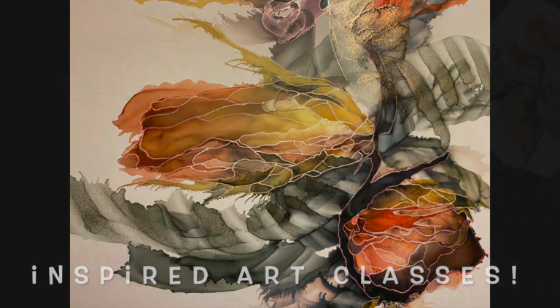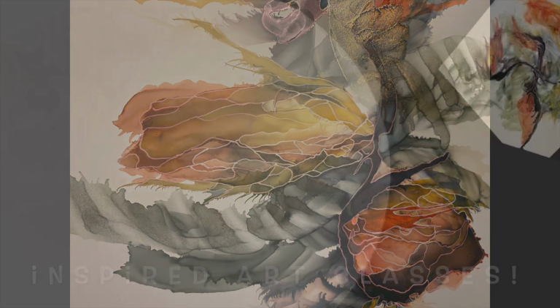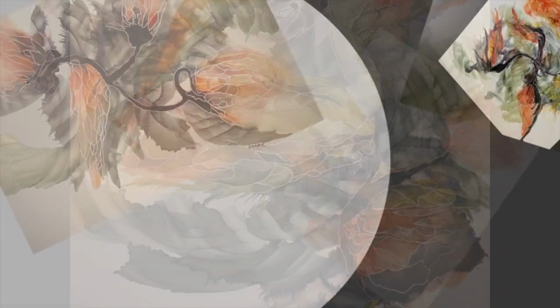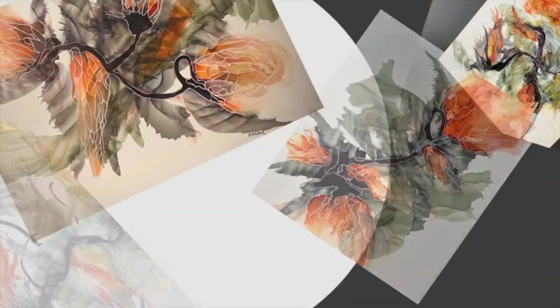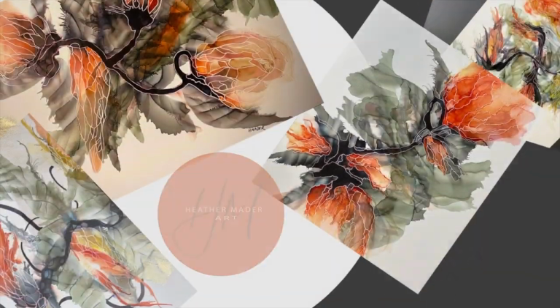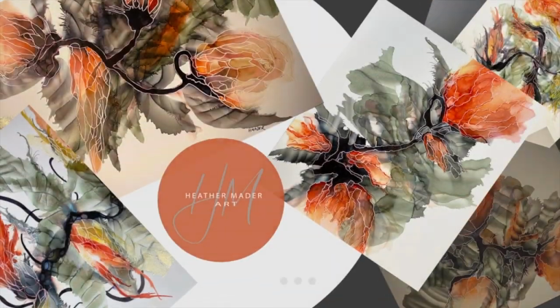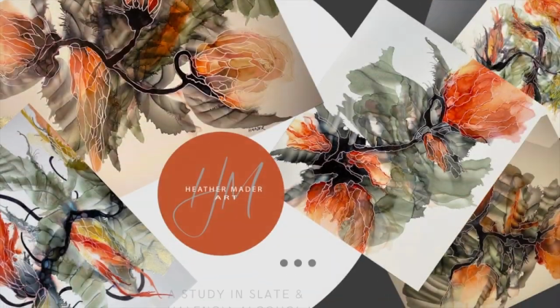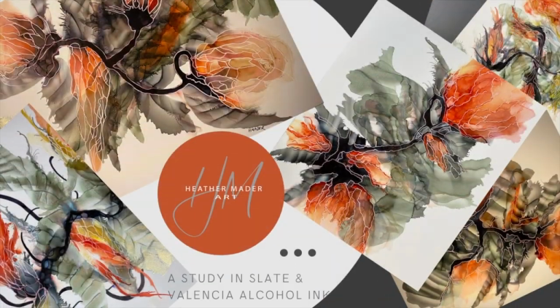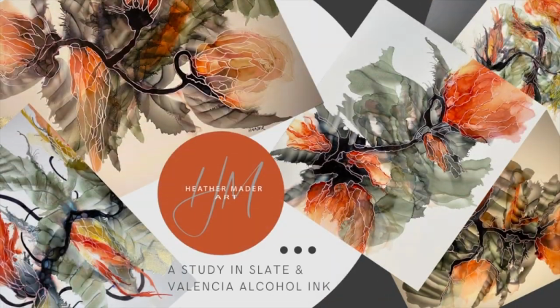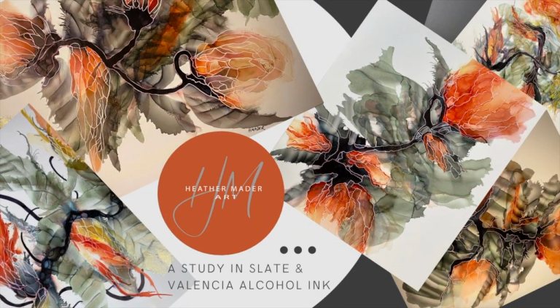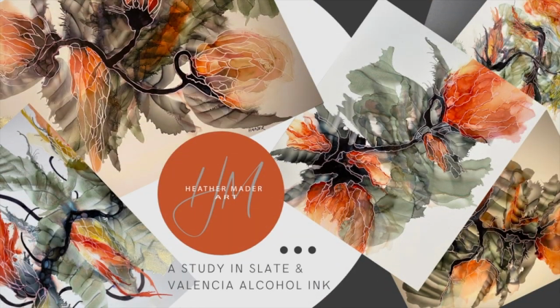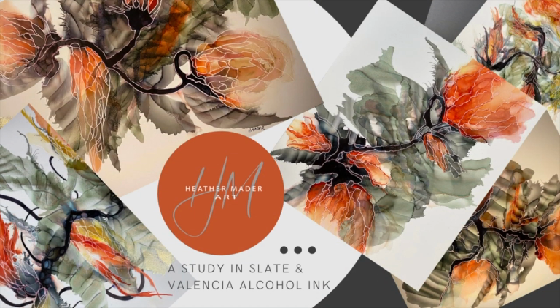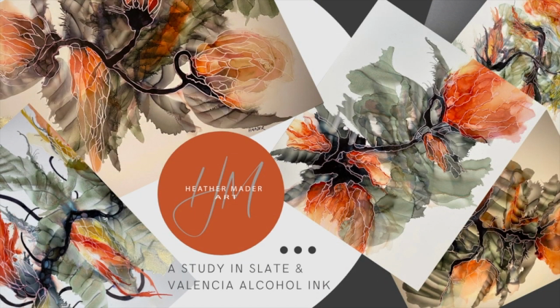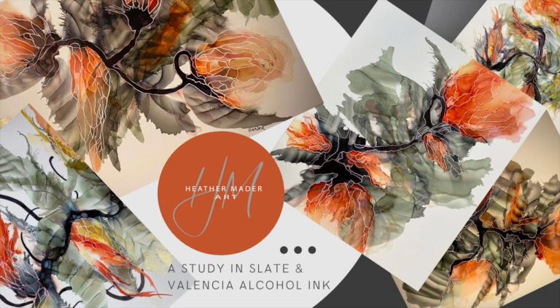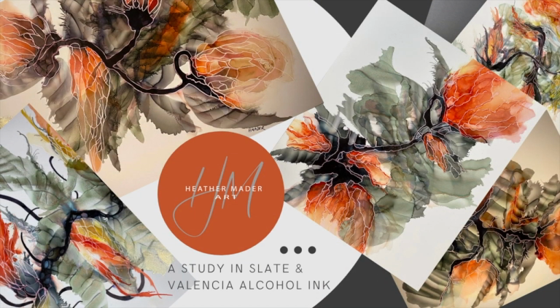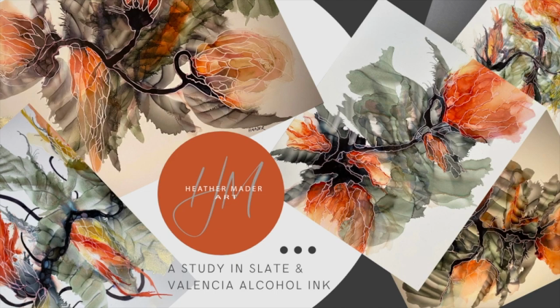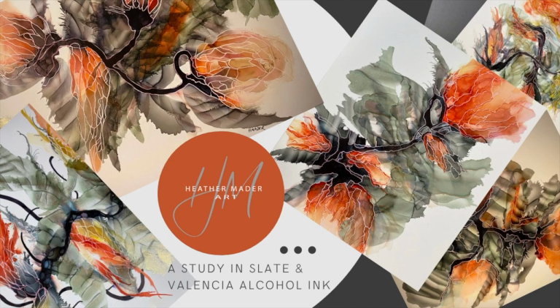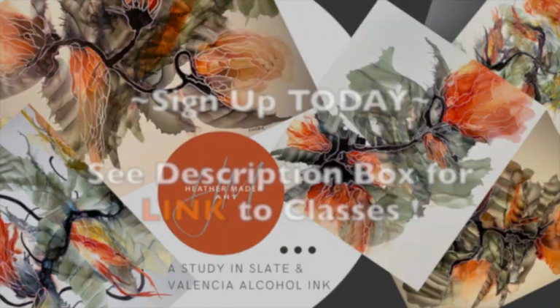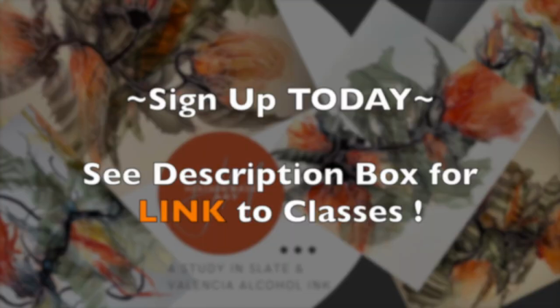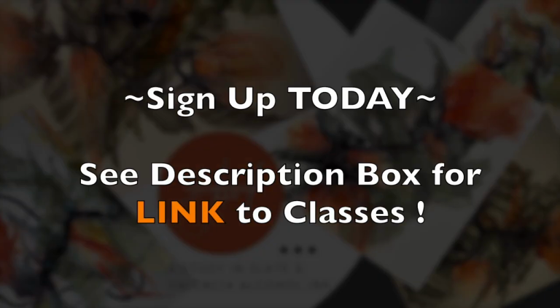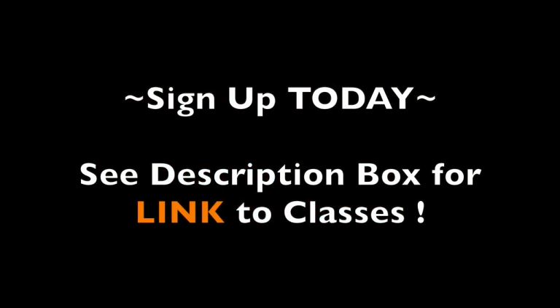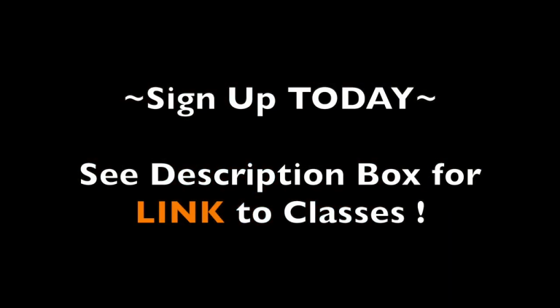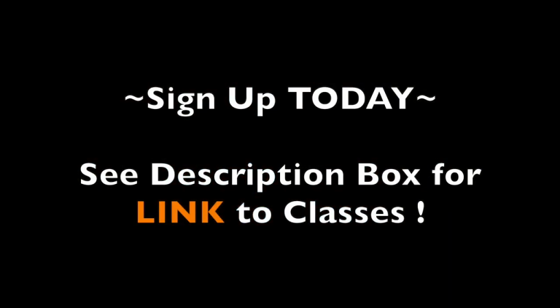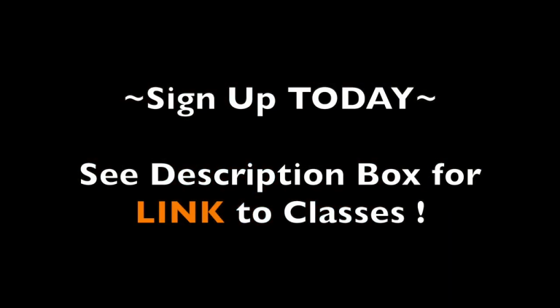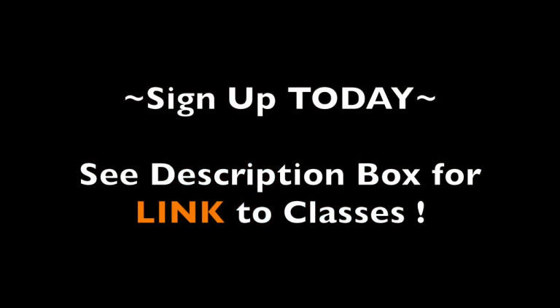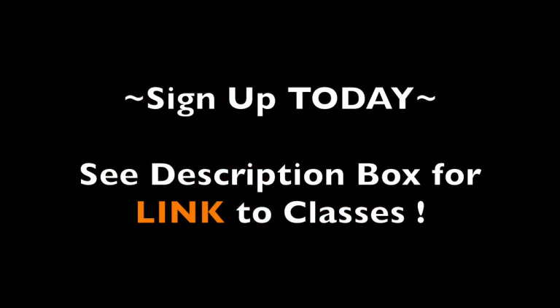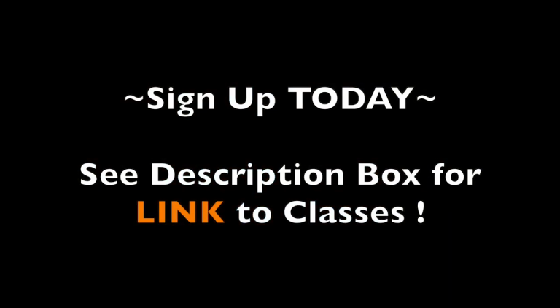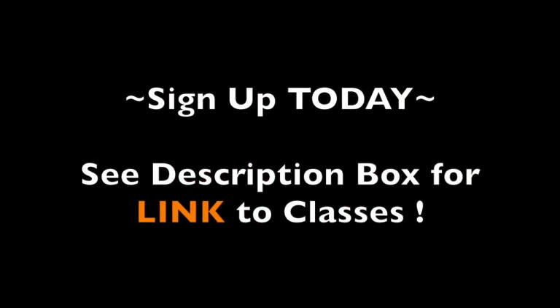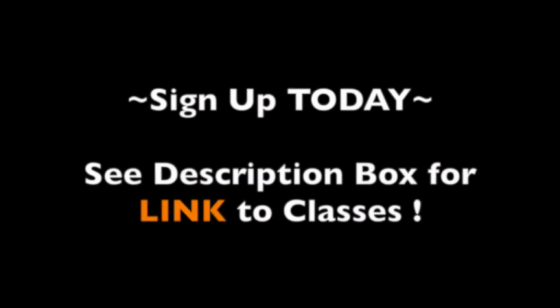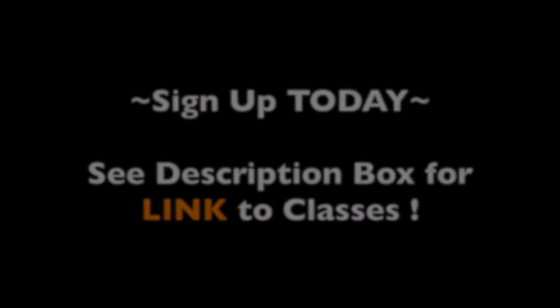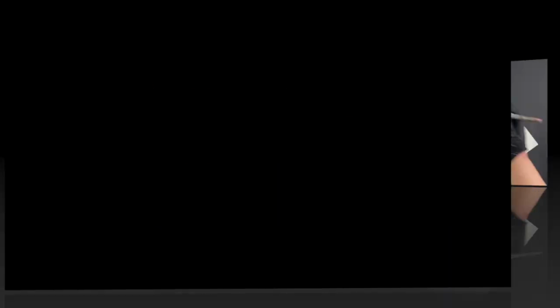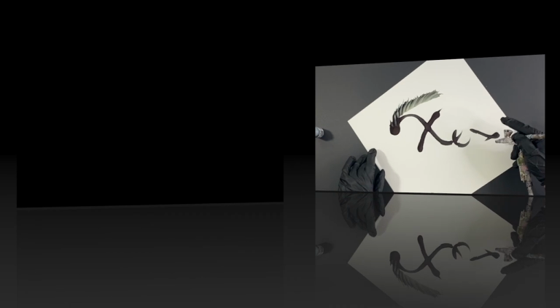I have a whole class on this series. It's a study in Slate and Valencia alcohol ink, and you can sign up. There's a link in the description box to the classes if you're interested.